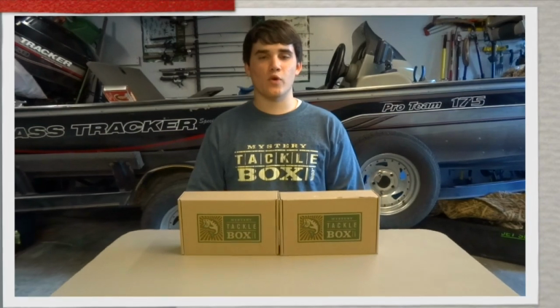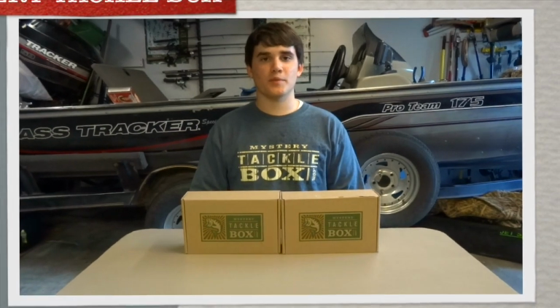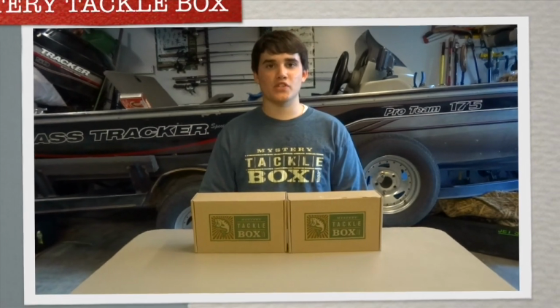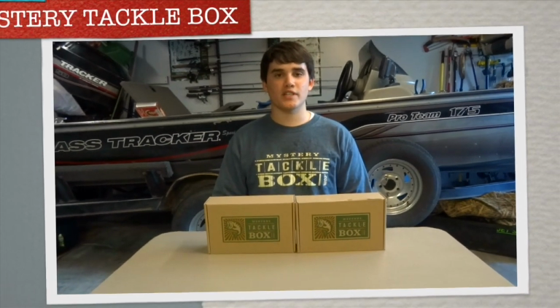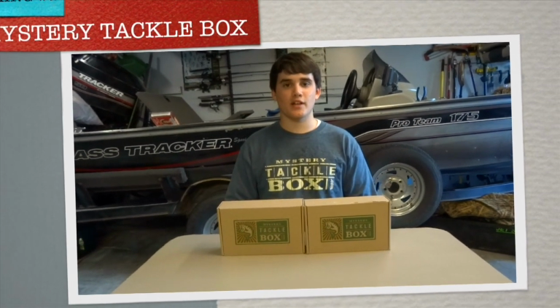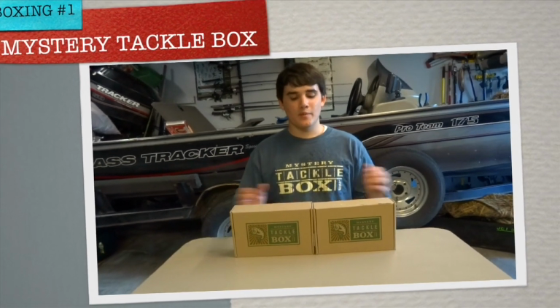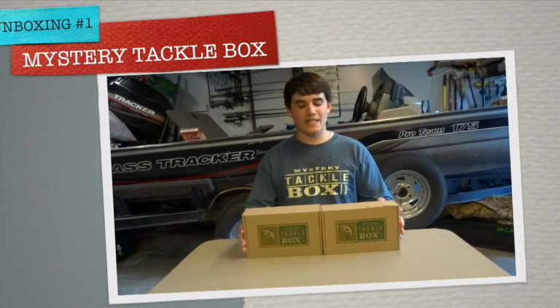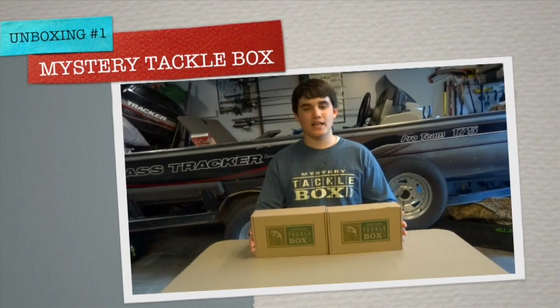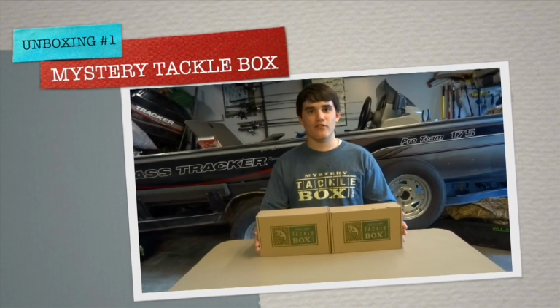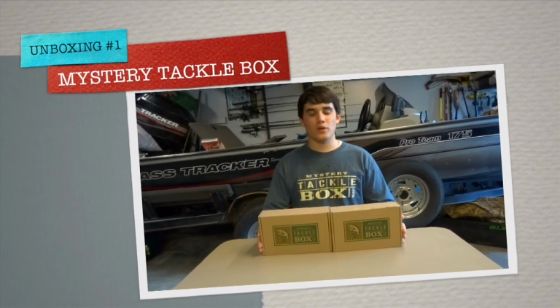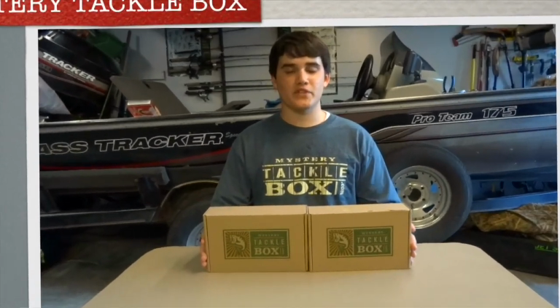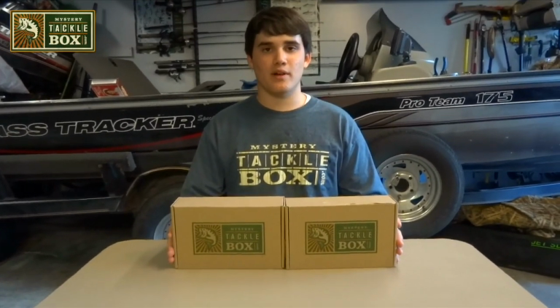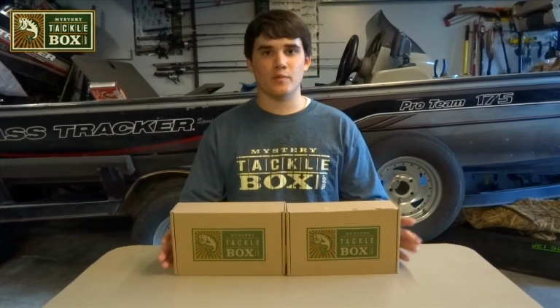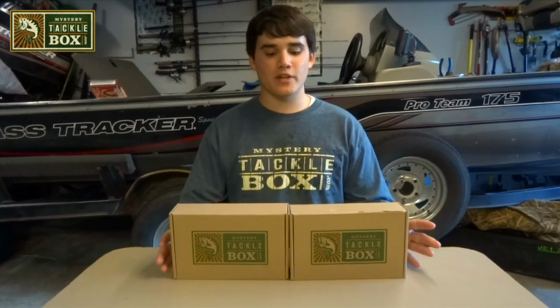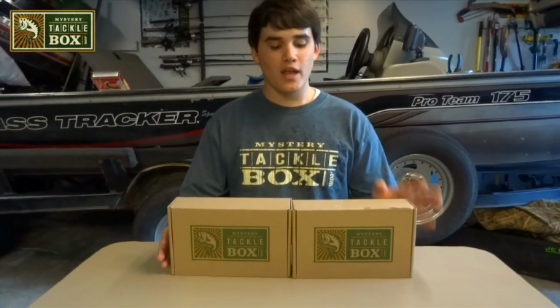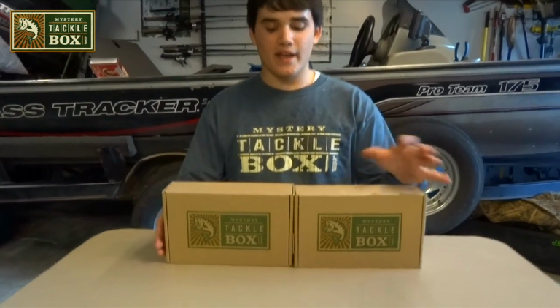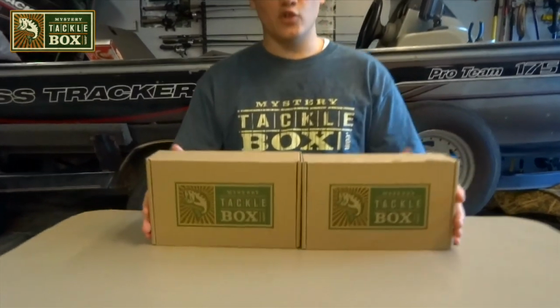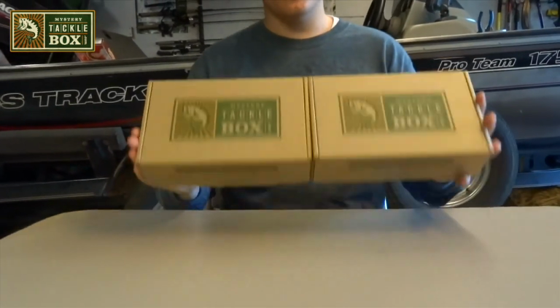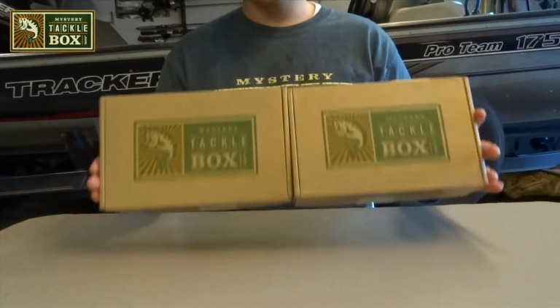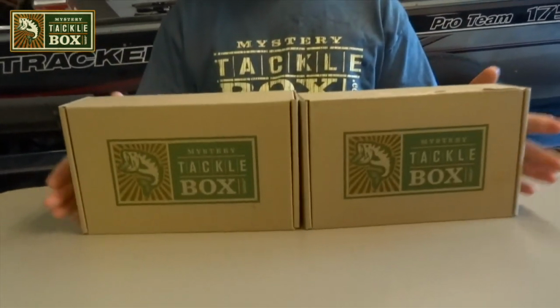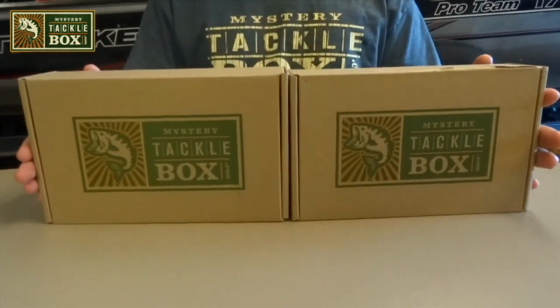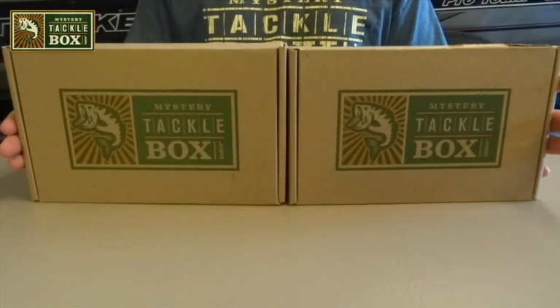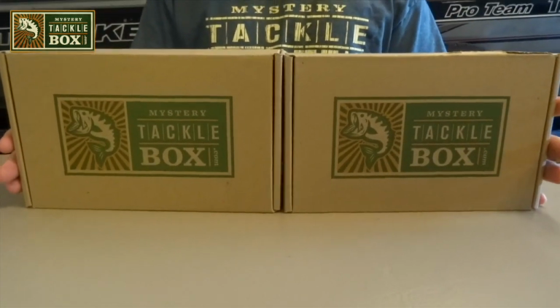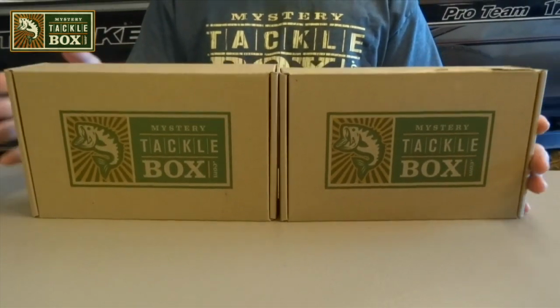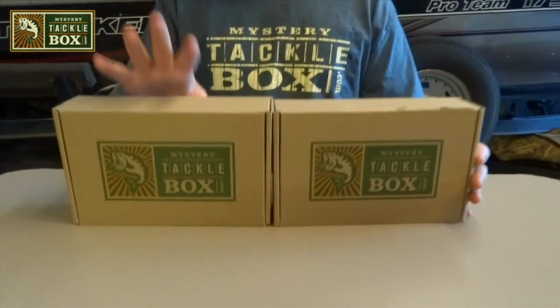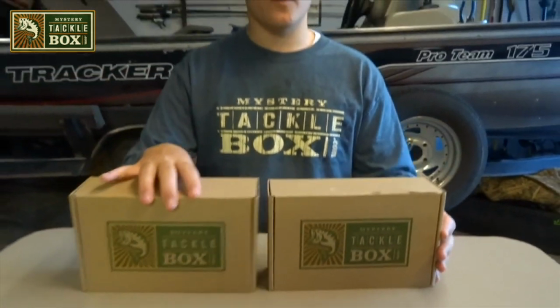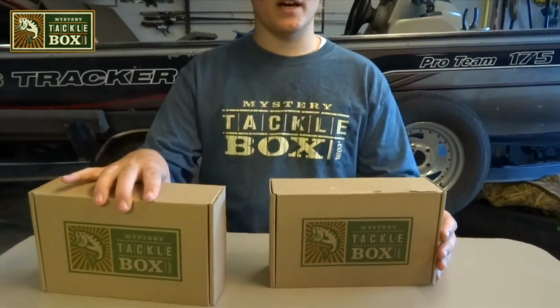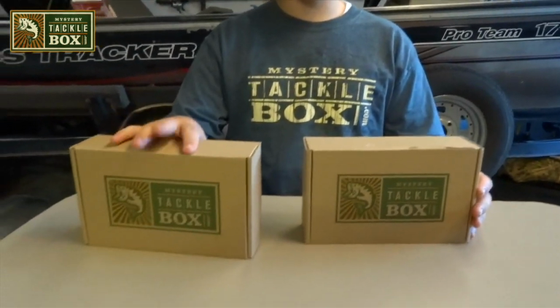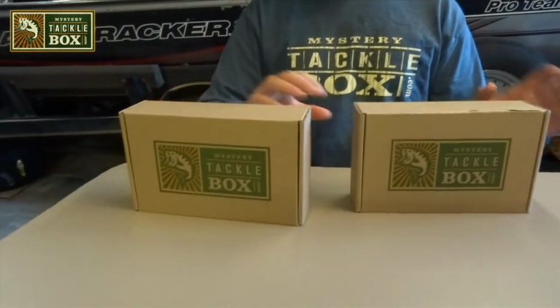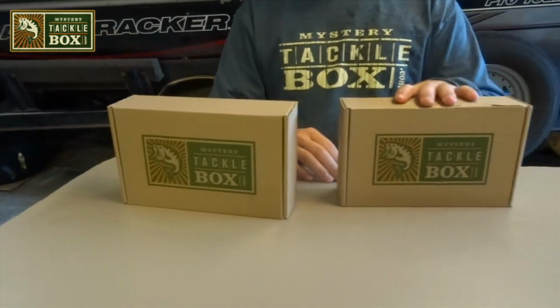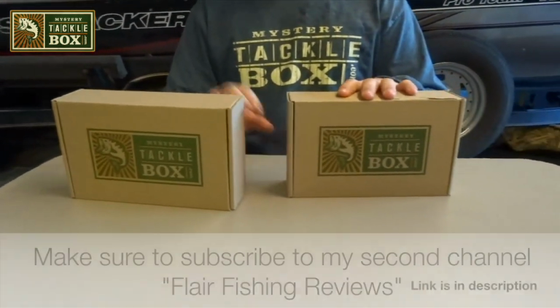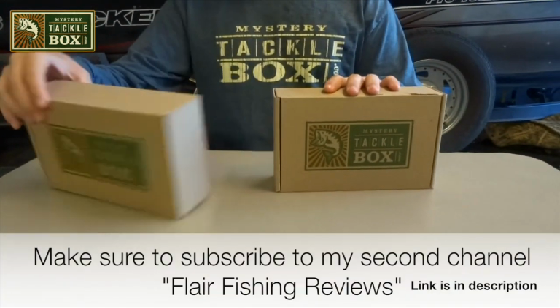Welcome back to Fishing with Flared. Today I'm going to be doing the unboxing for one of the Mystery Tackle Boxes for the month of September. Both boxes are filled with some awesome baits. This one will be next week's, so I'll start off with this one.